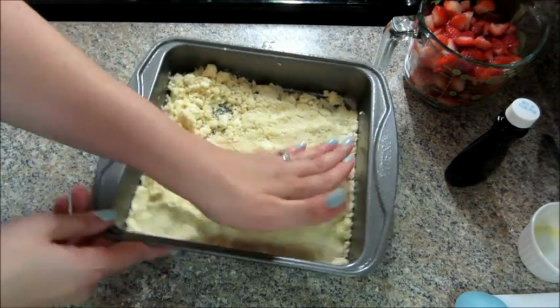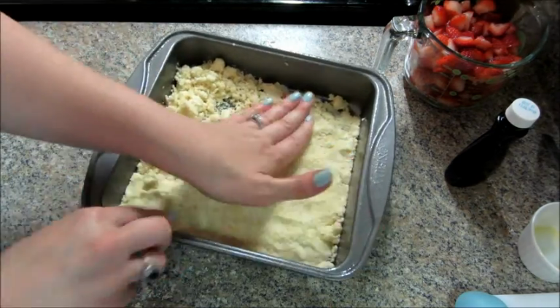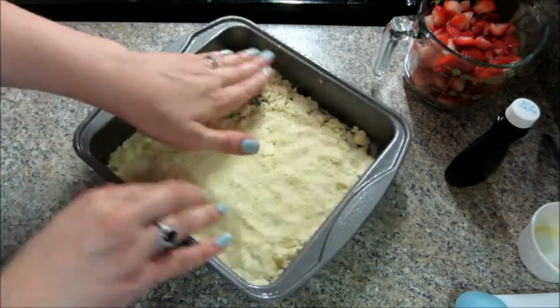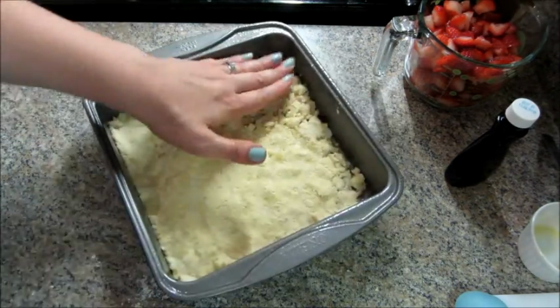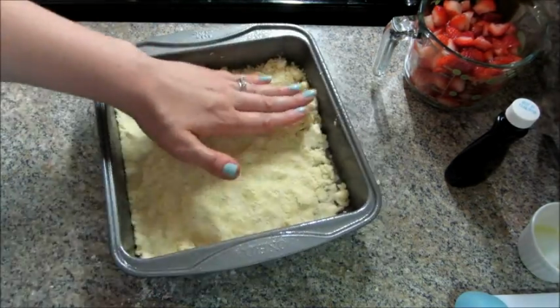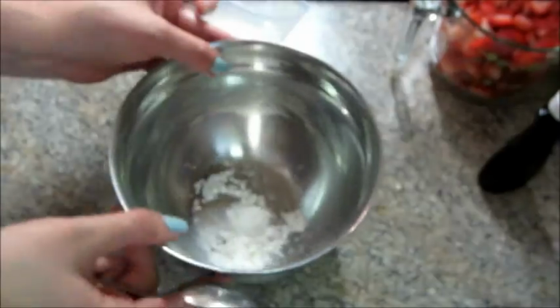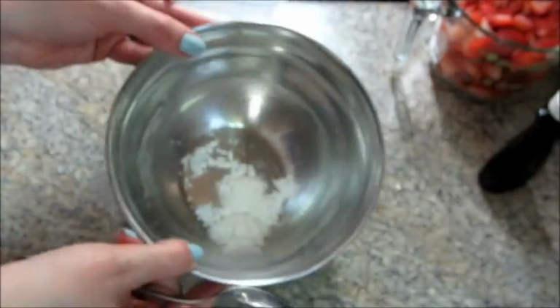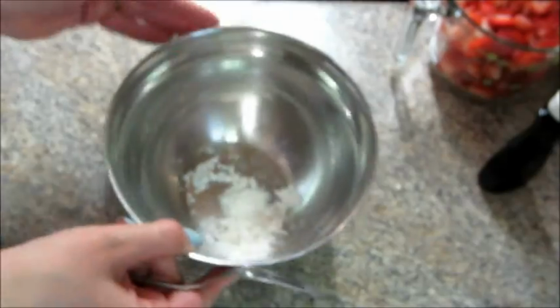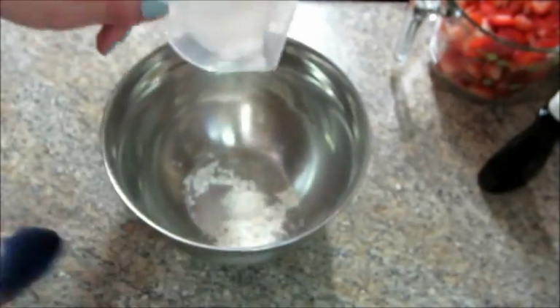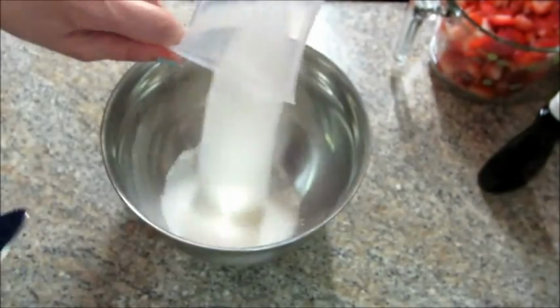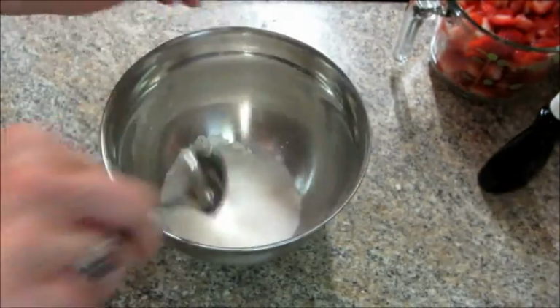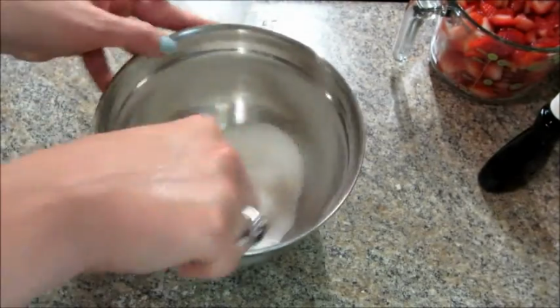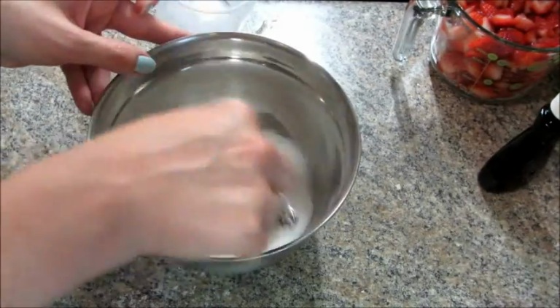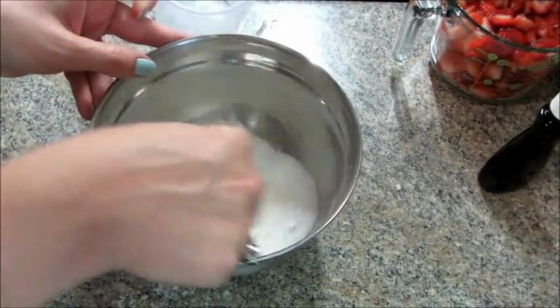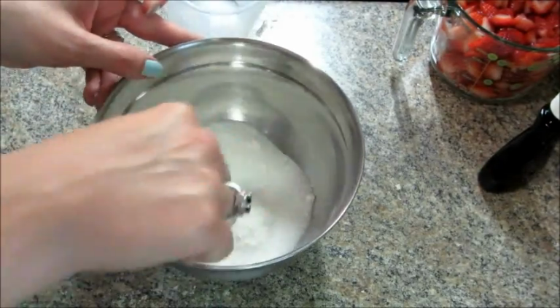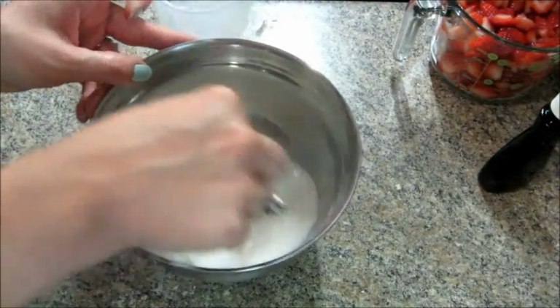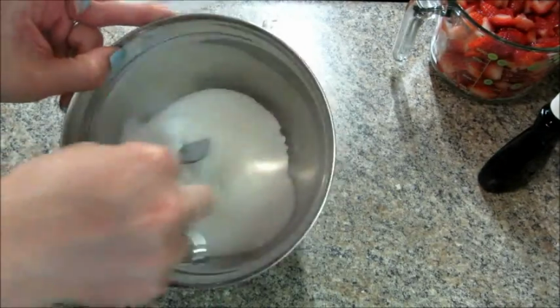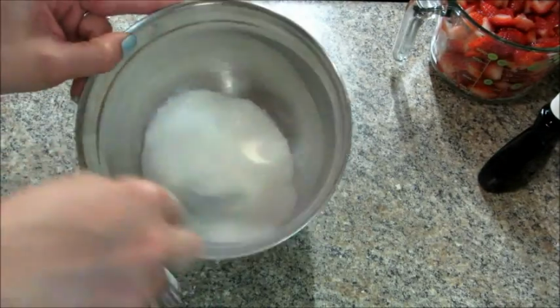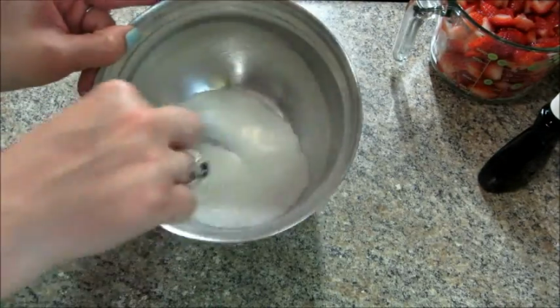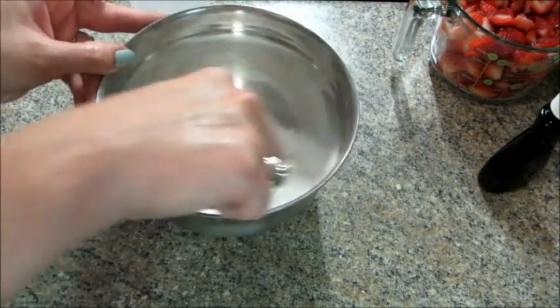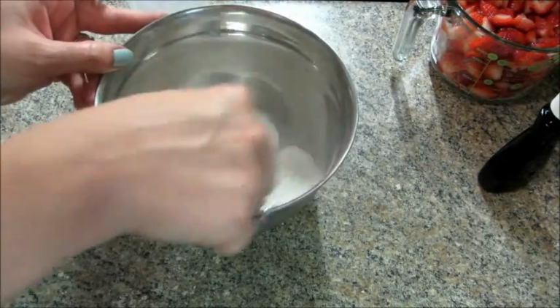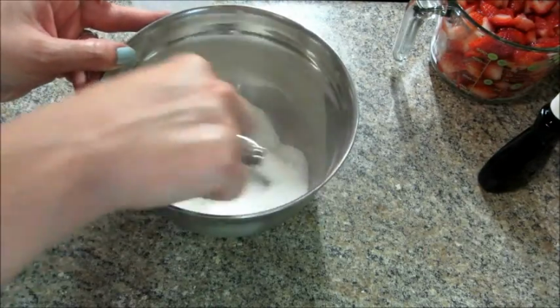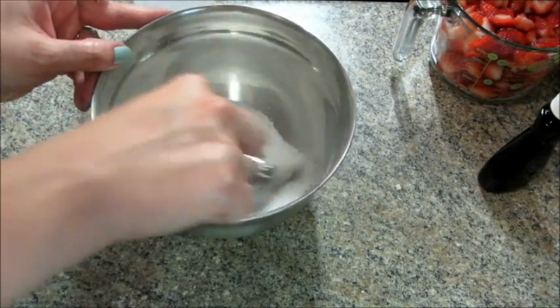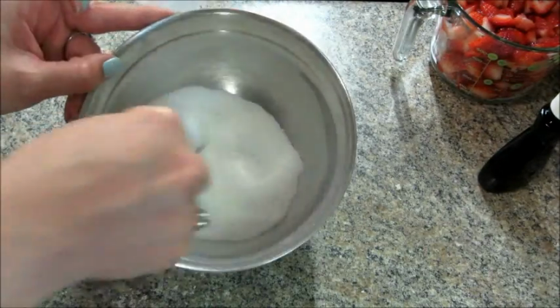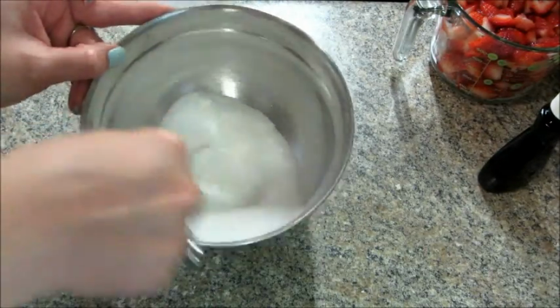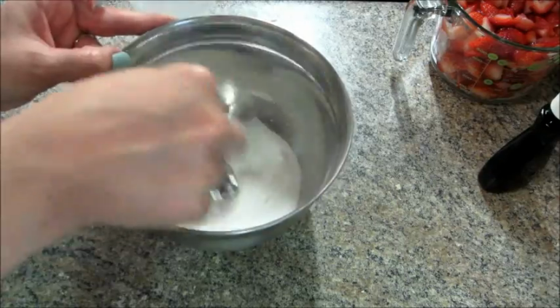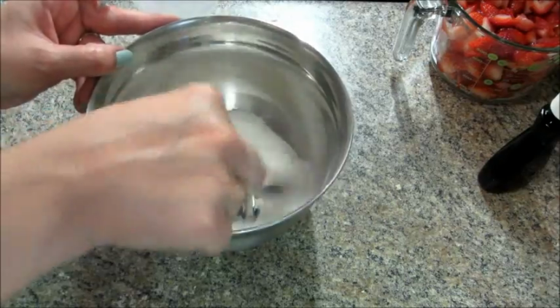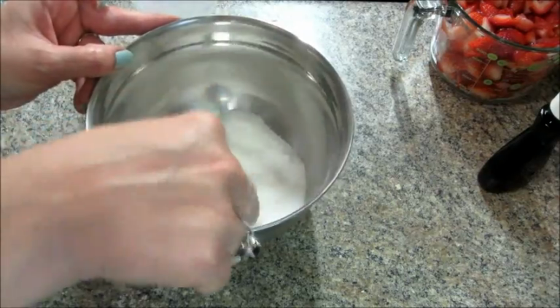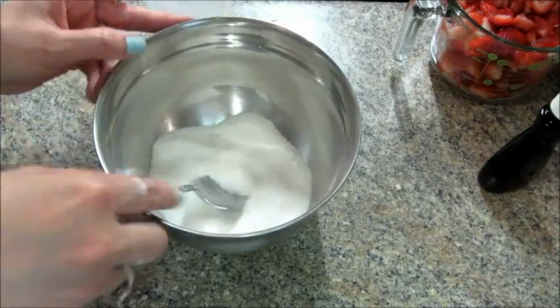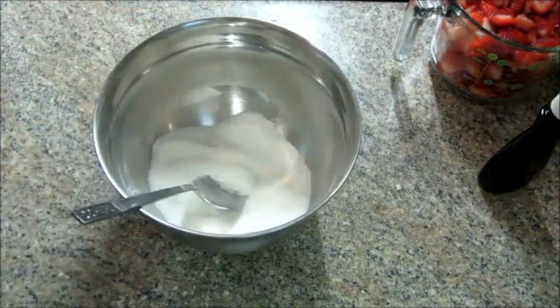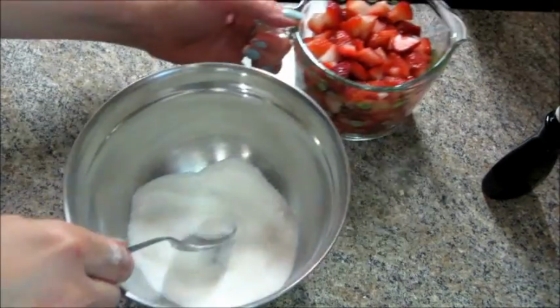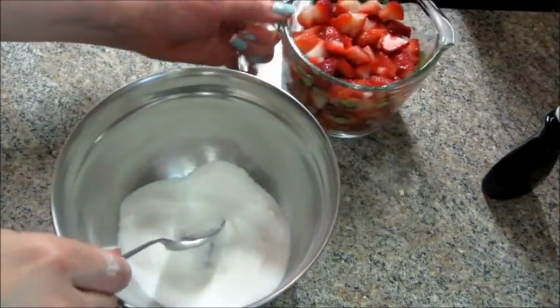Next, in another bowl, stir together some cornstarch and sugar, then add in your strawberries.